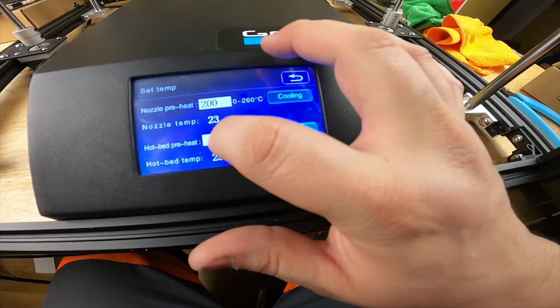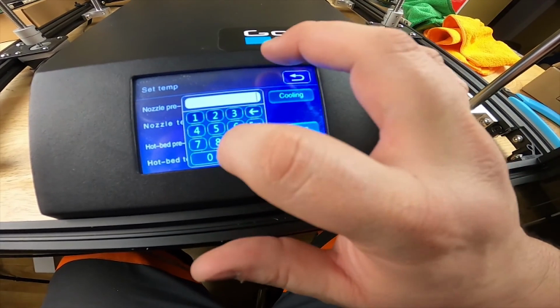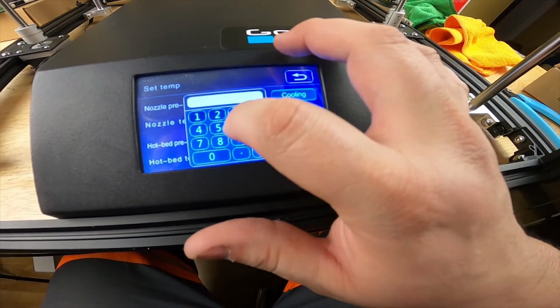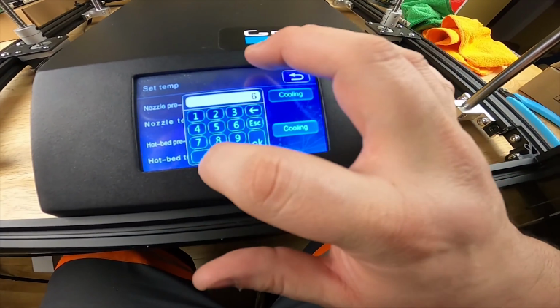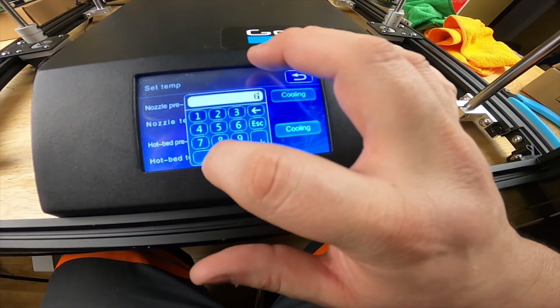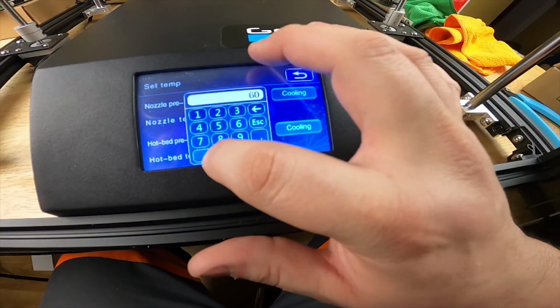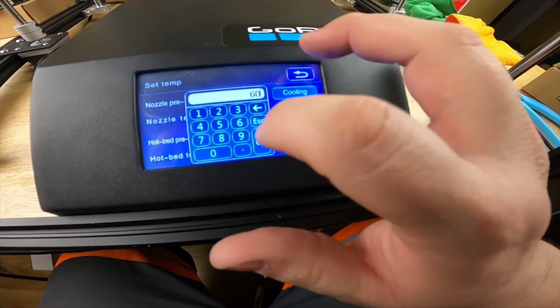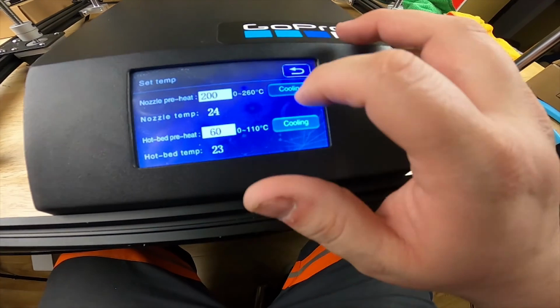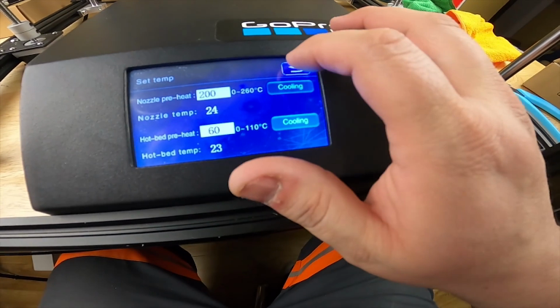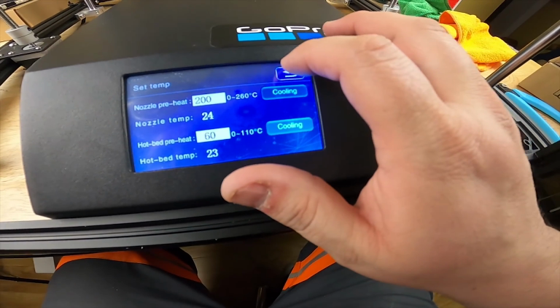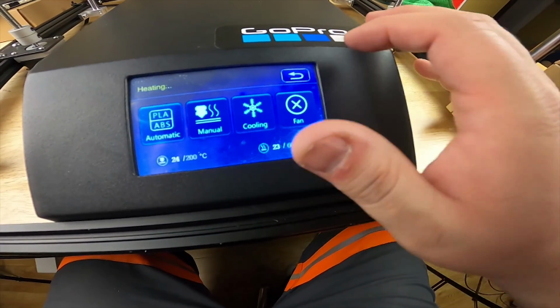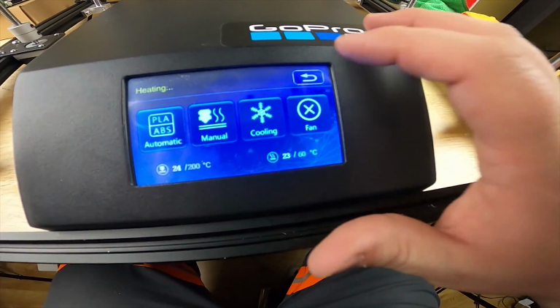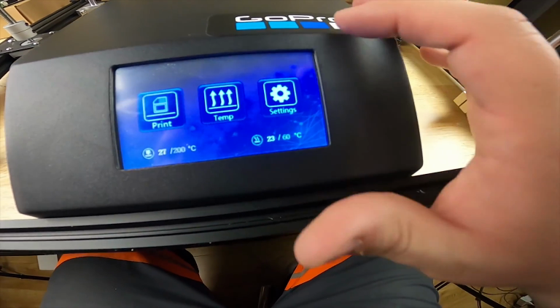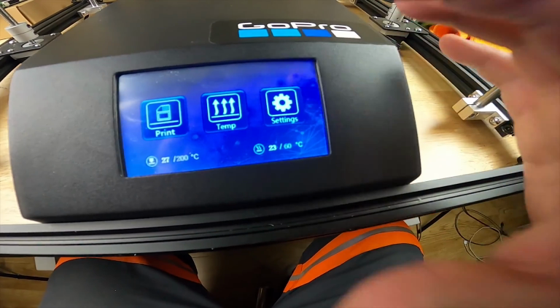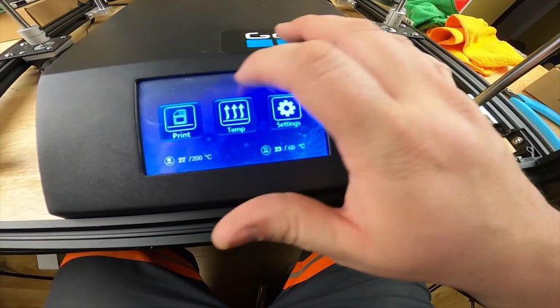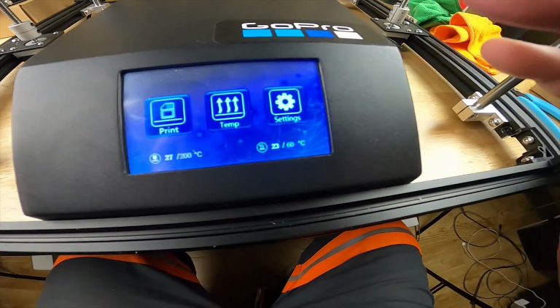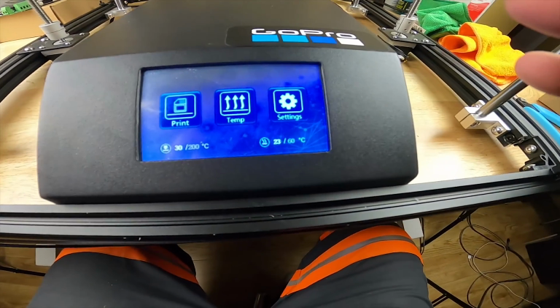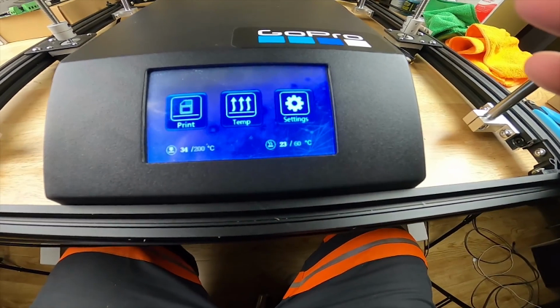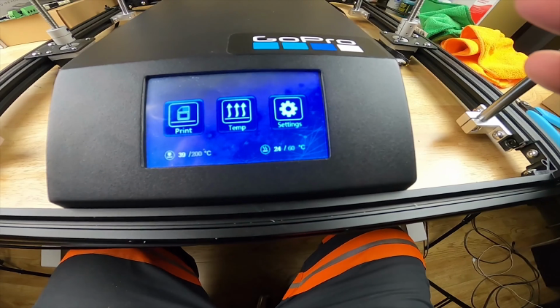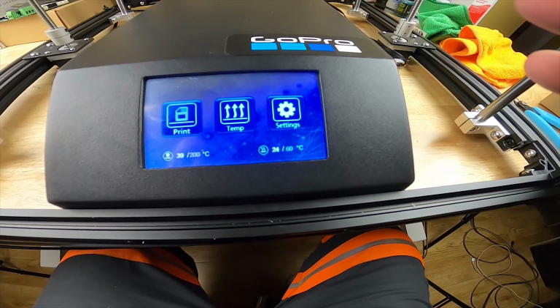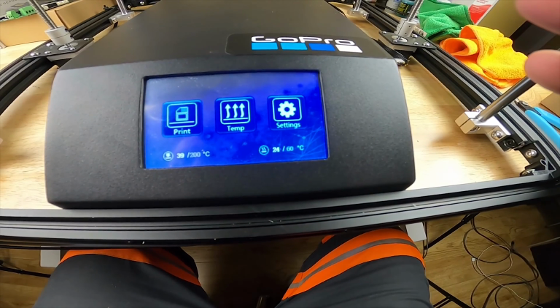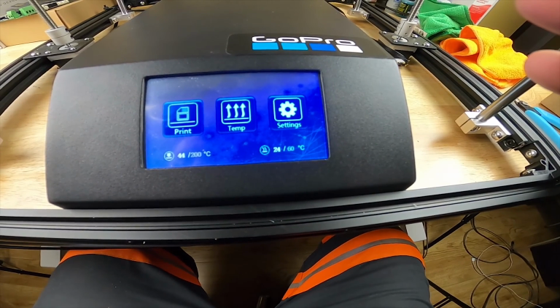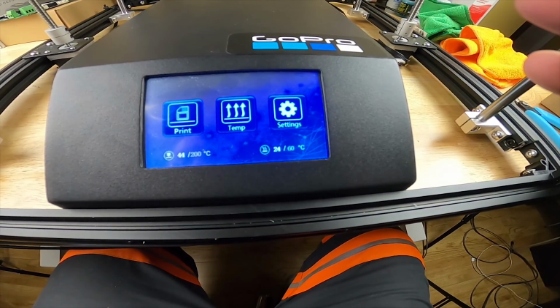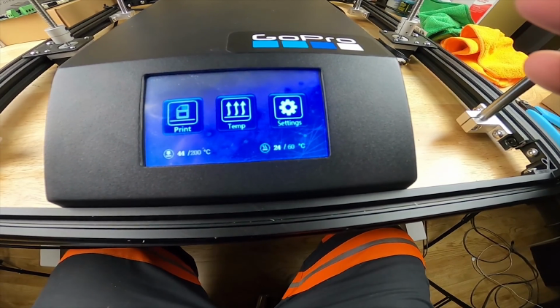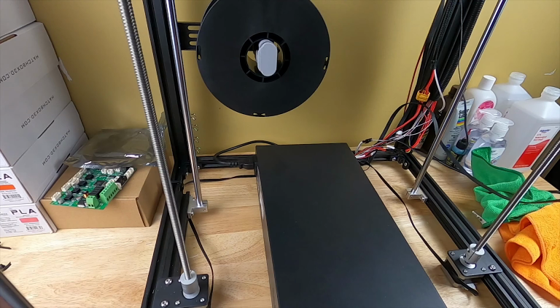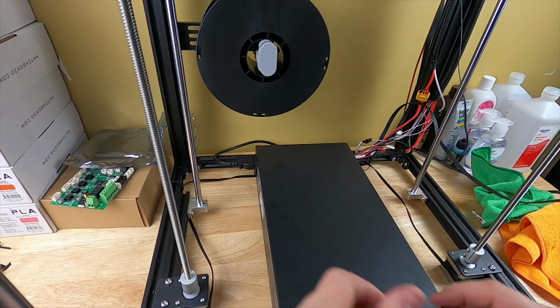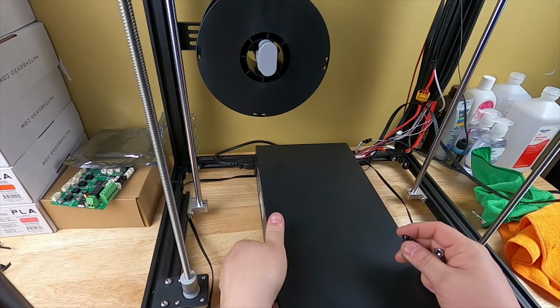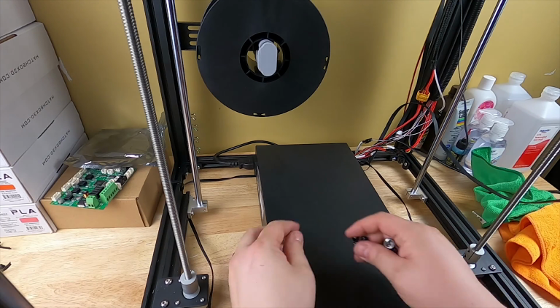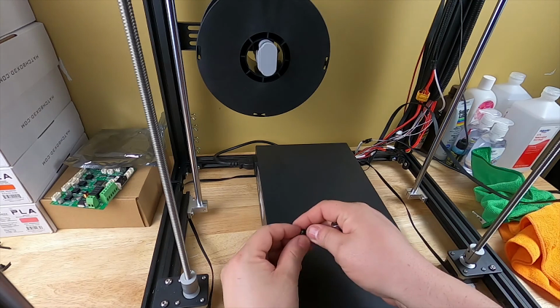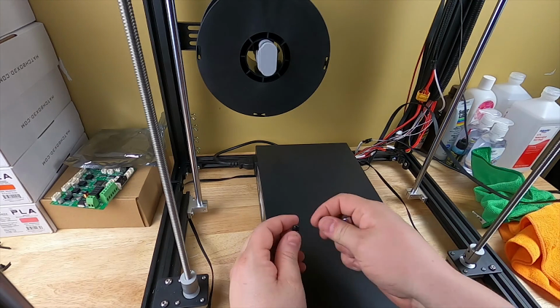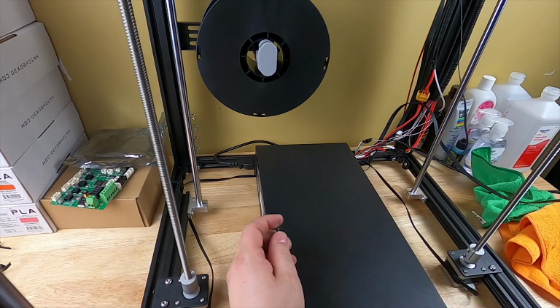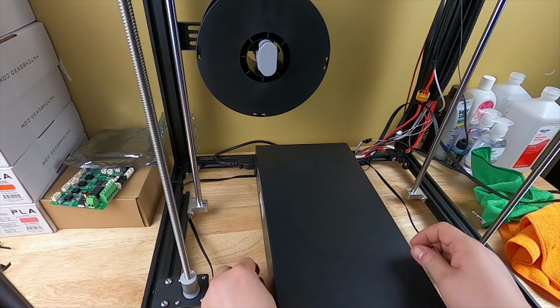Let me check the temperature real quick. Let's check the bed temperature too - we'll set it to 60 and see if they go up. It looks like they're both rising. We'll lift the rear up and put these screws back in.